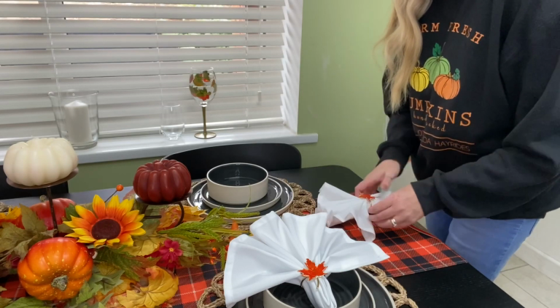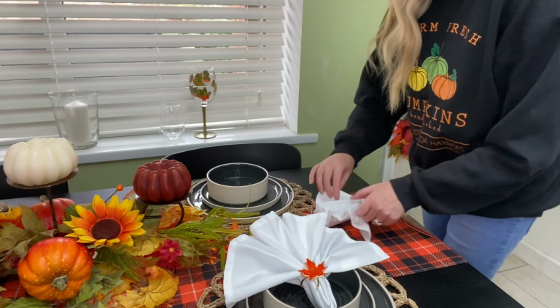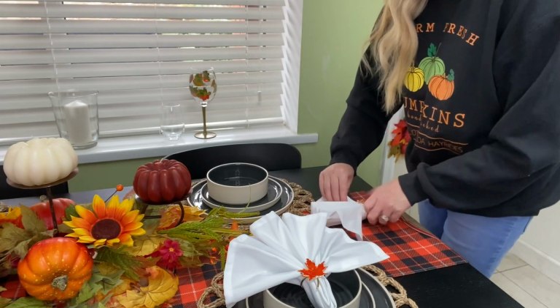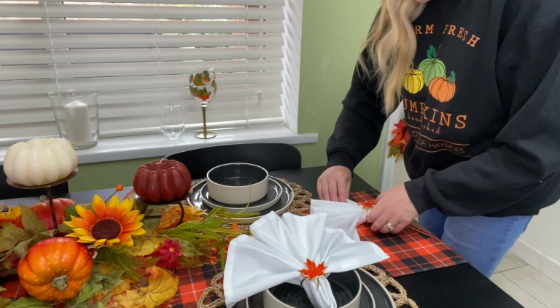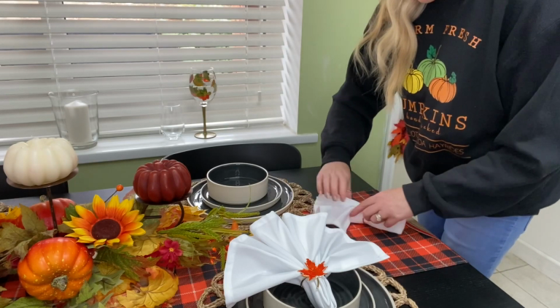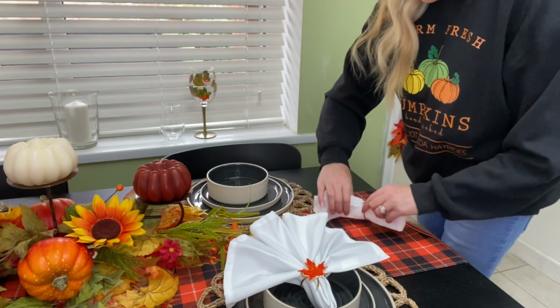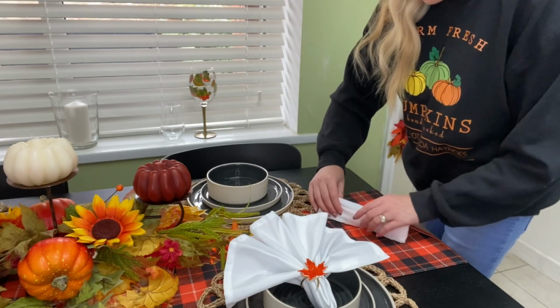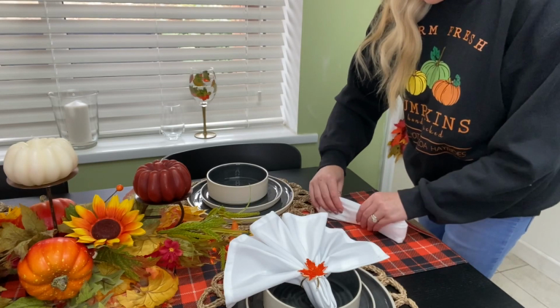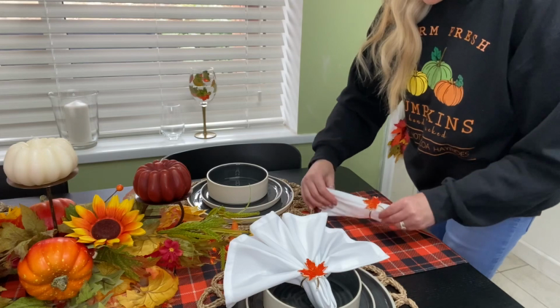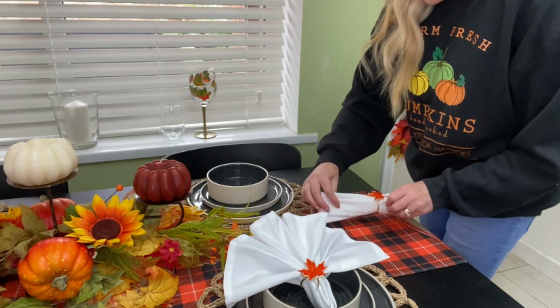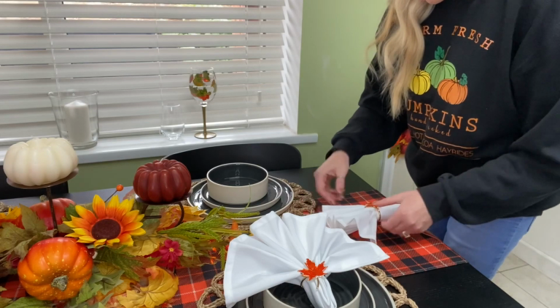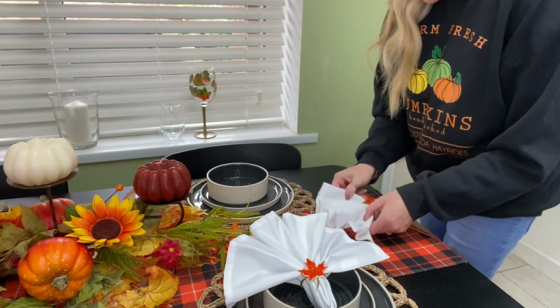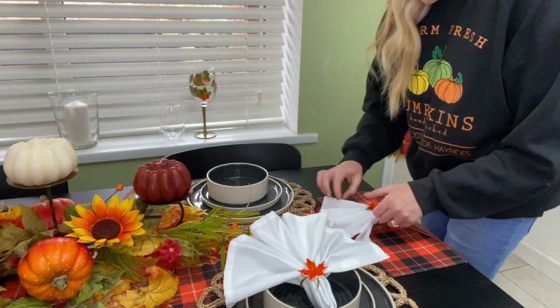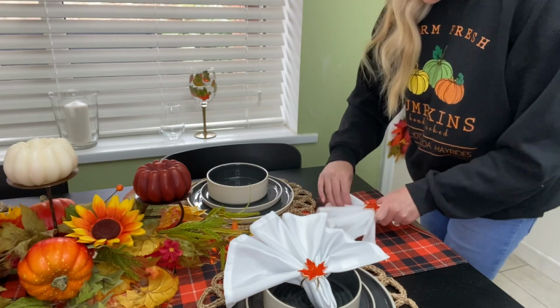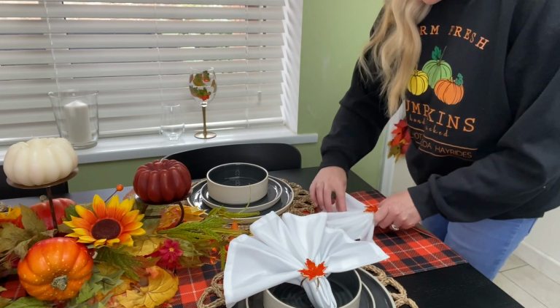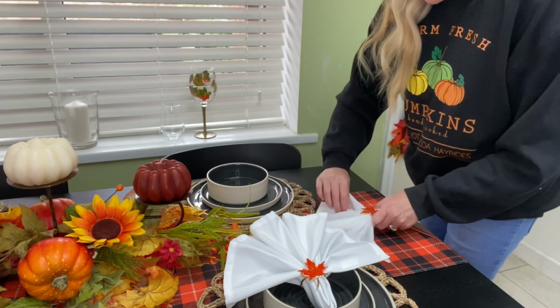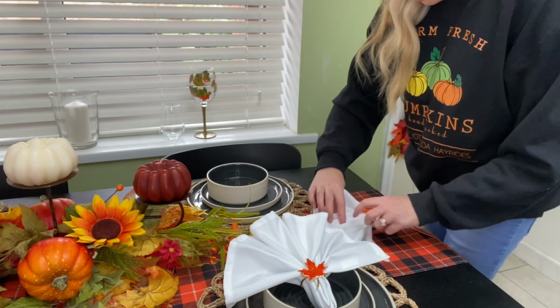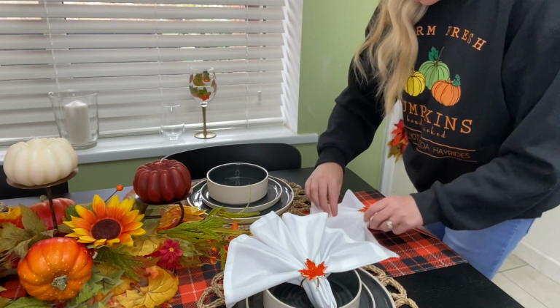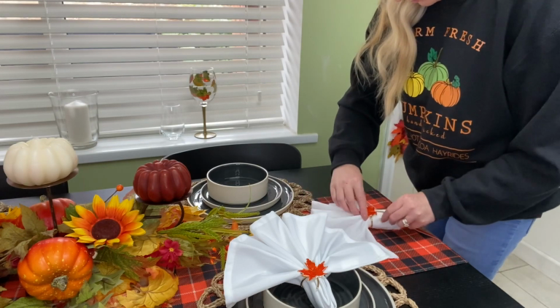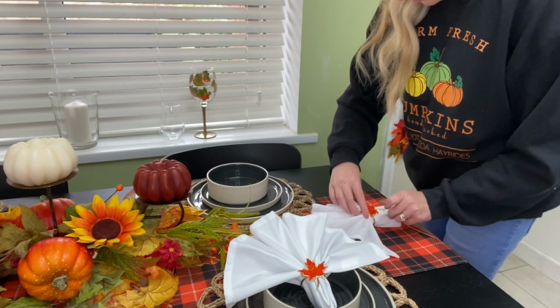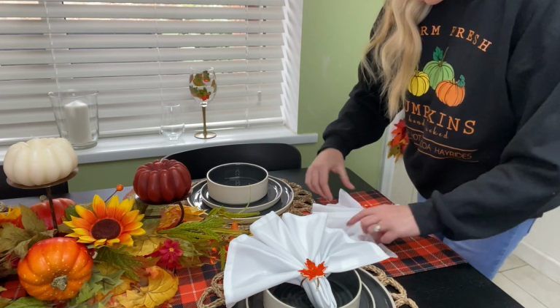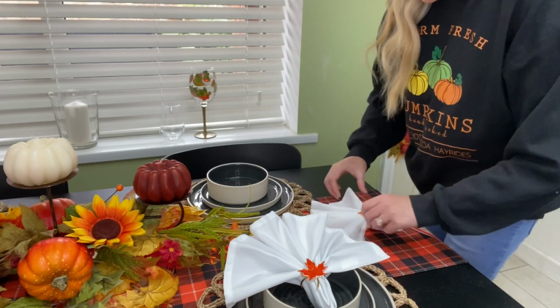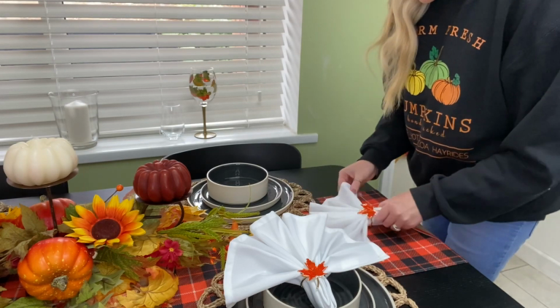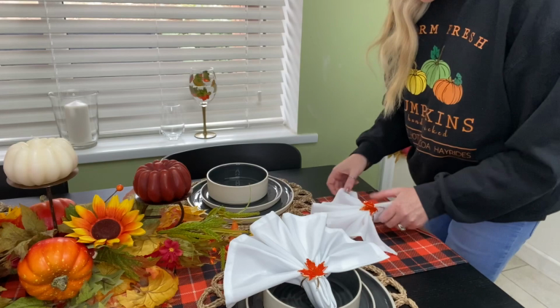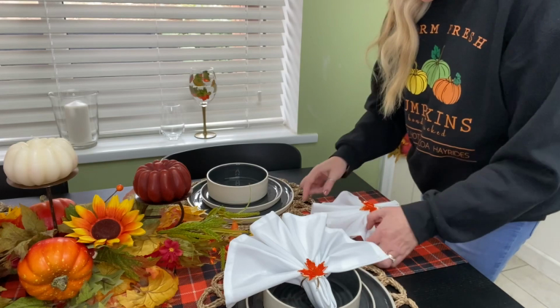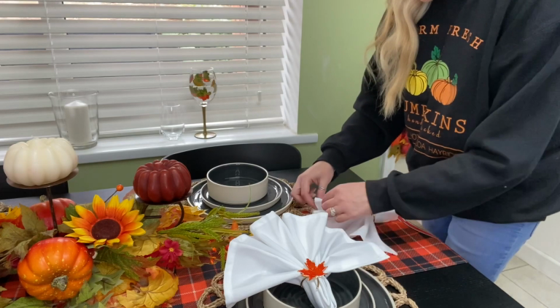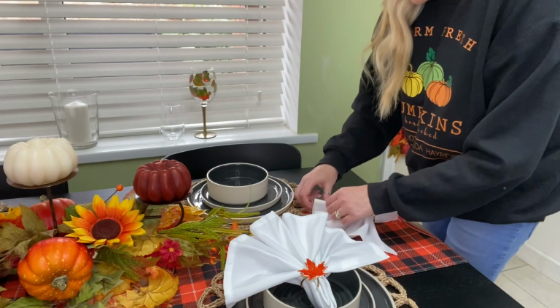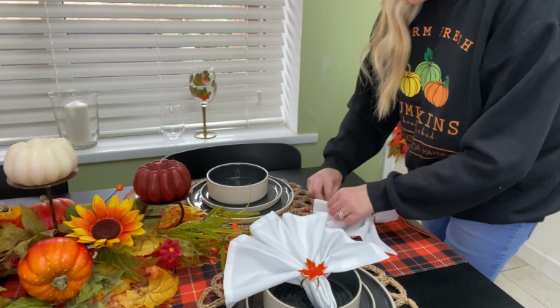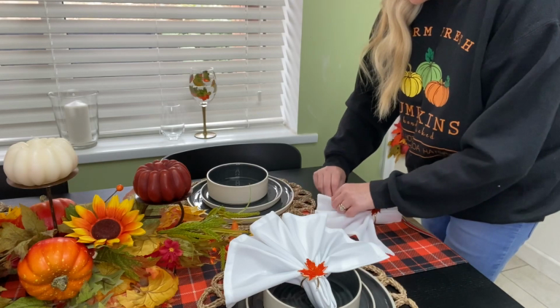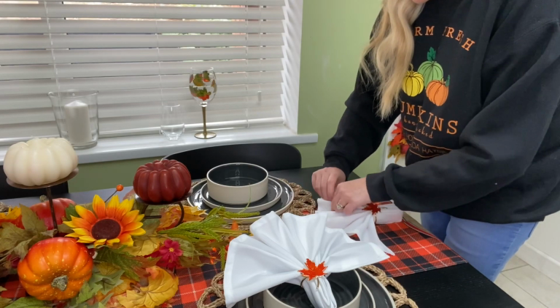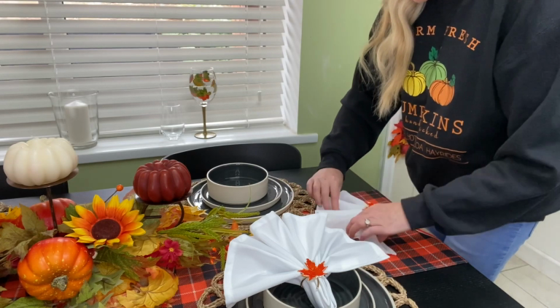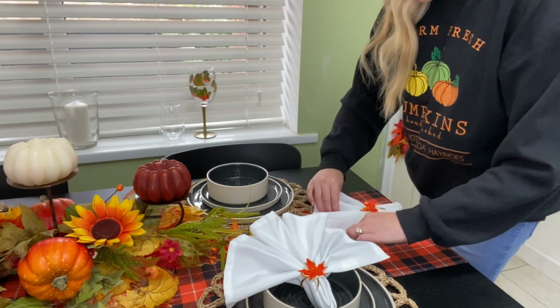I'm not going to show you how to do every single napkin — everyone has their own style and knows how to do their own napkin rings. It's a personal choice, entirely up to you. I'm just showing you what I do.